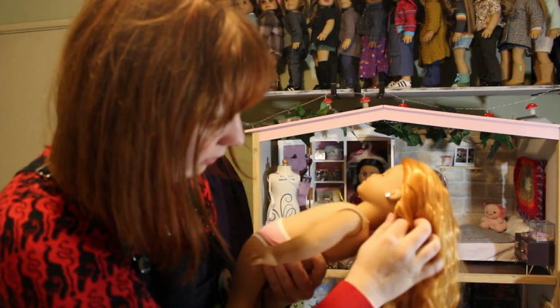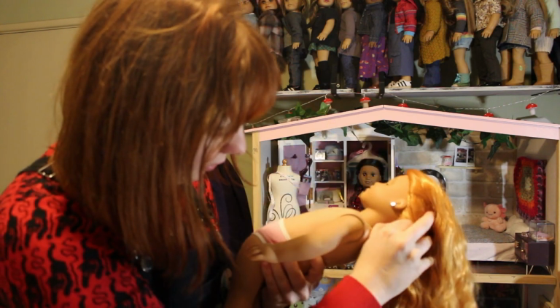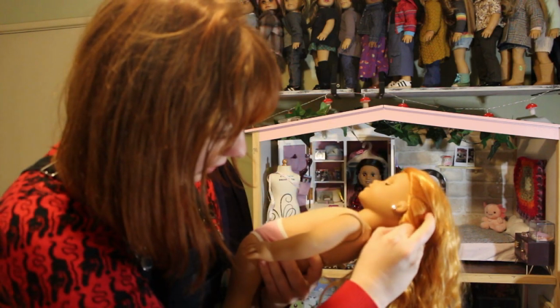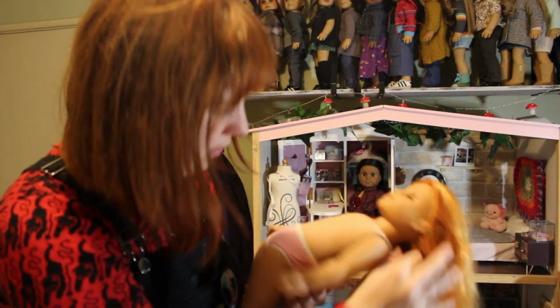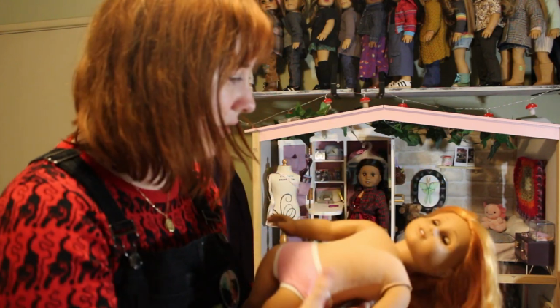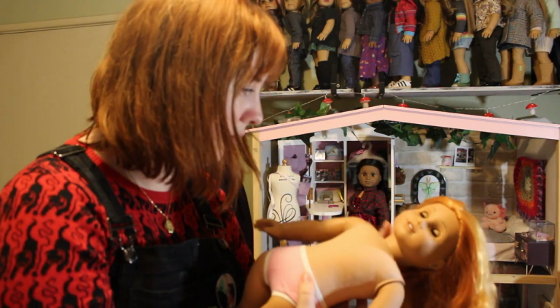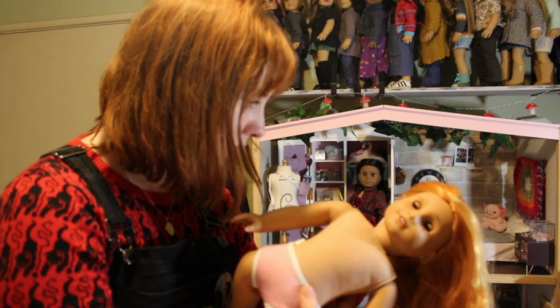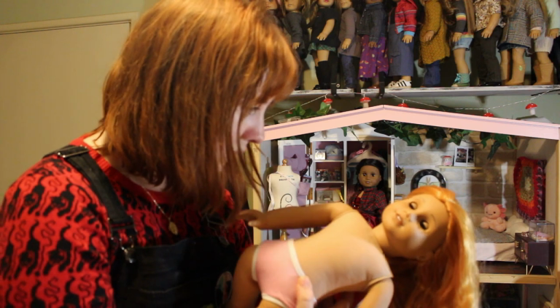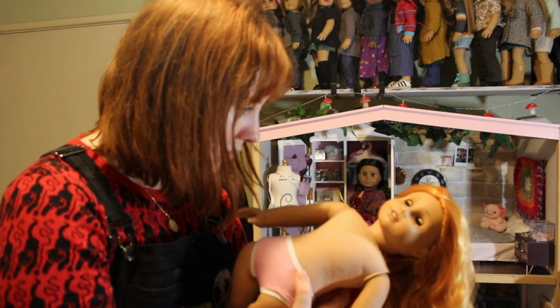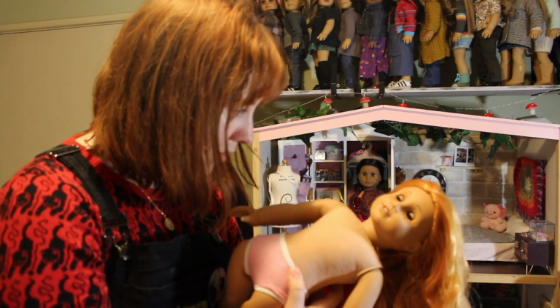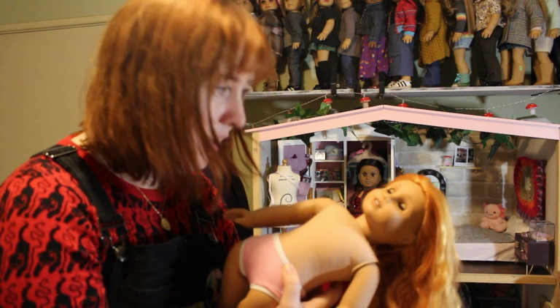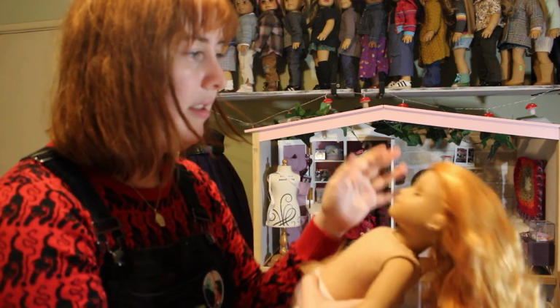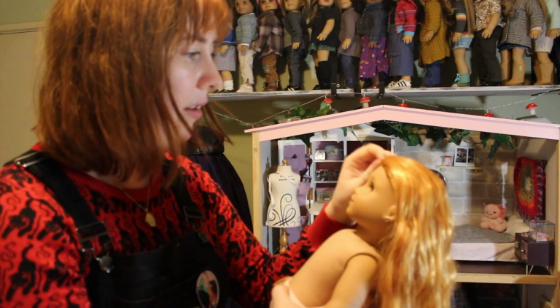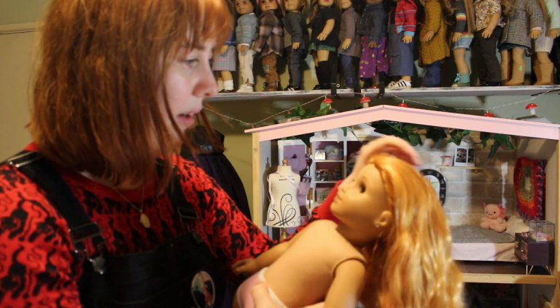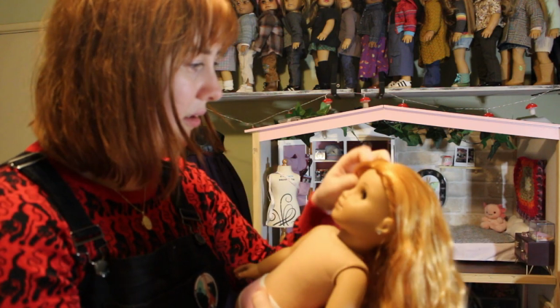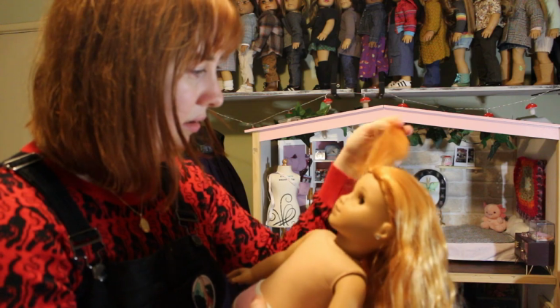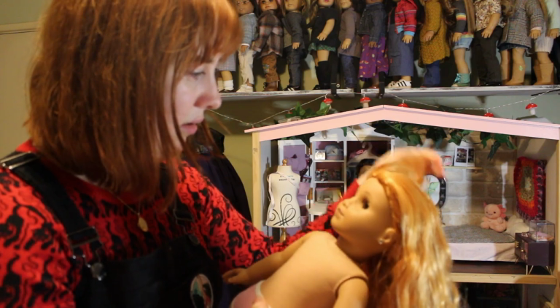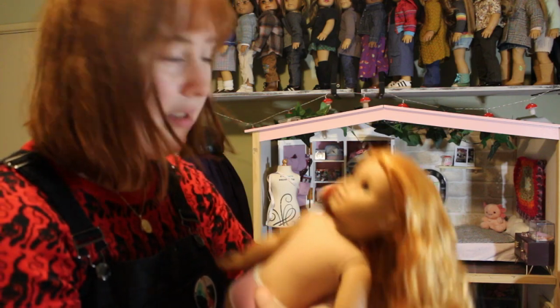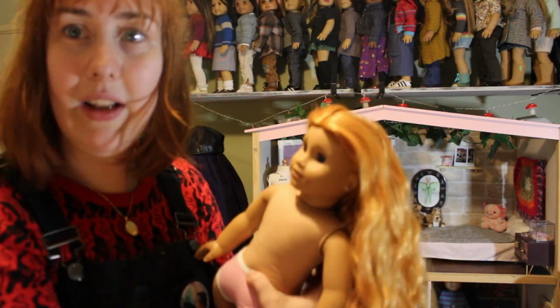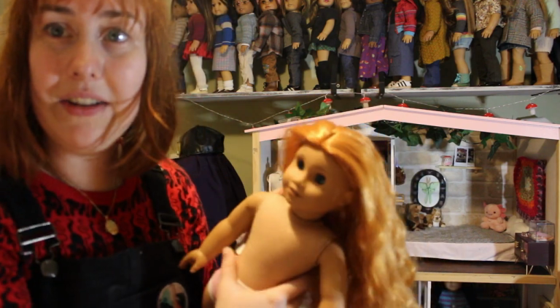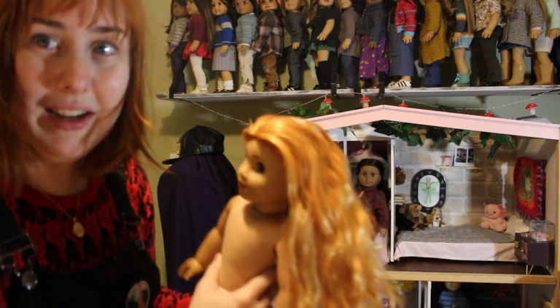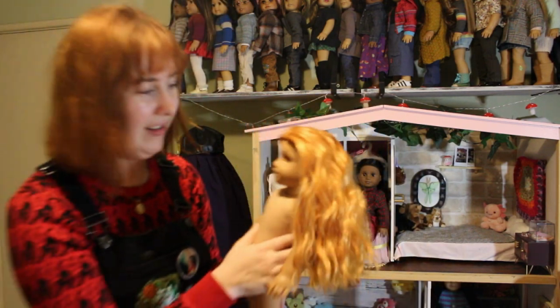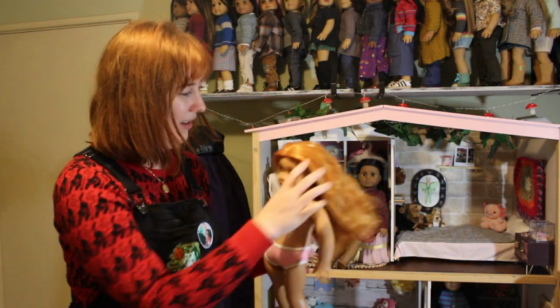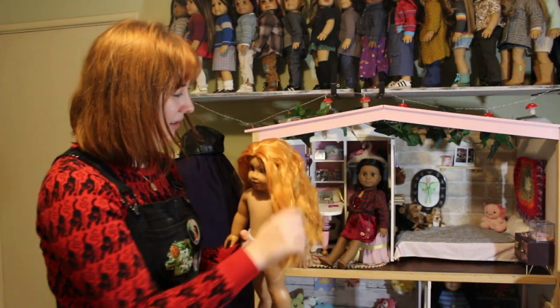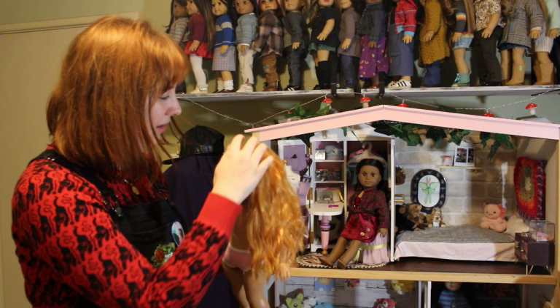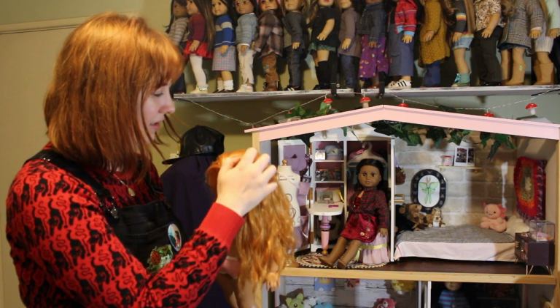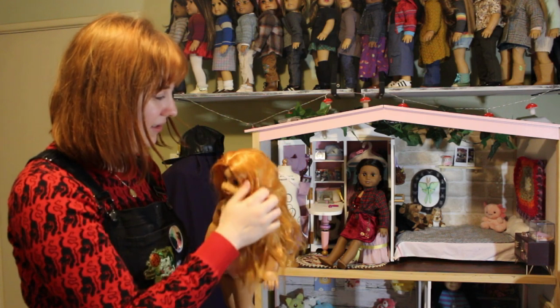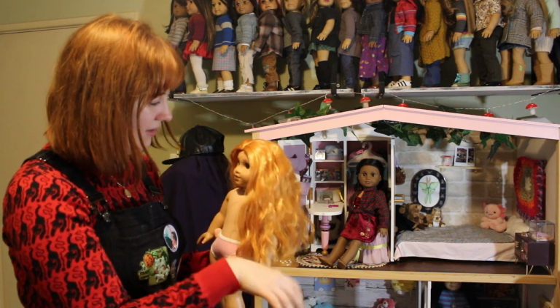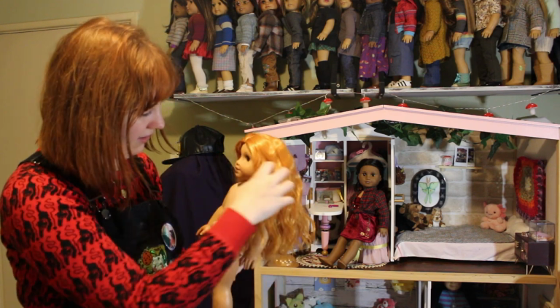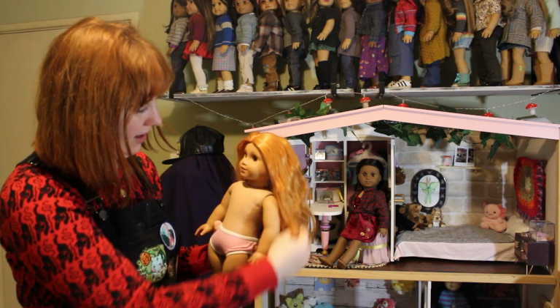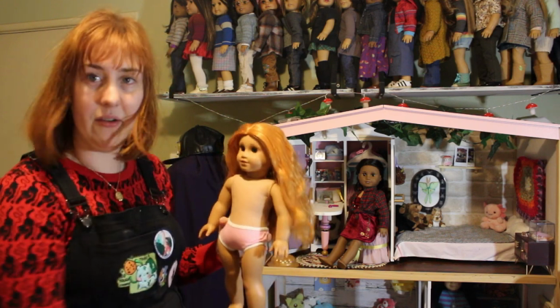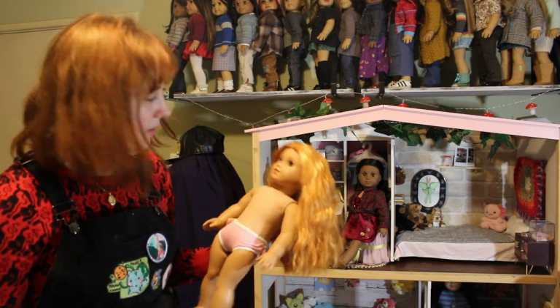What's this glue like? Oh, it's good glue. But I don't think this is an American Girl brand — this doesn't feel like an AG wig. How strange.